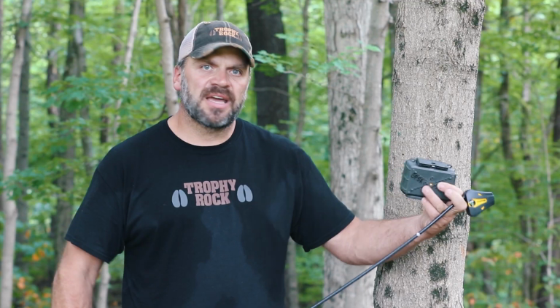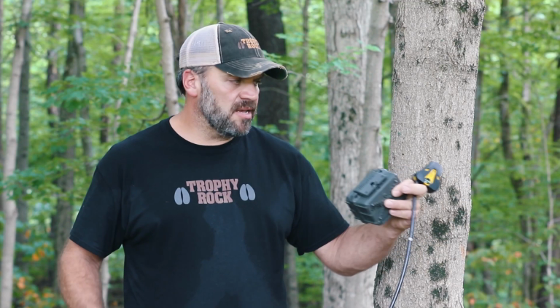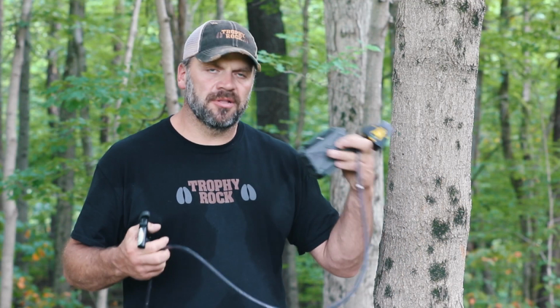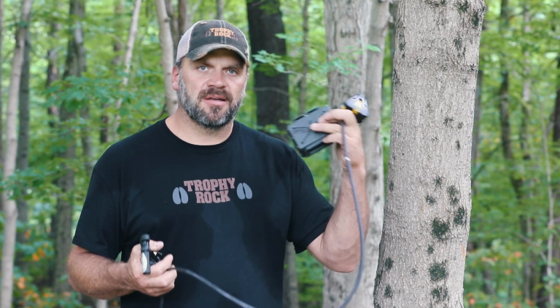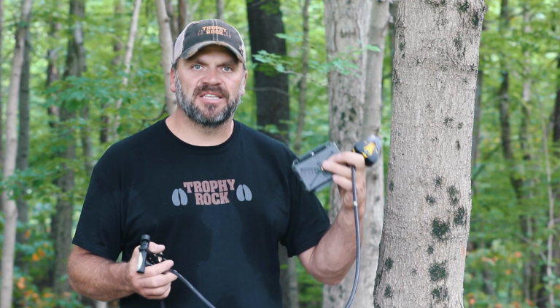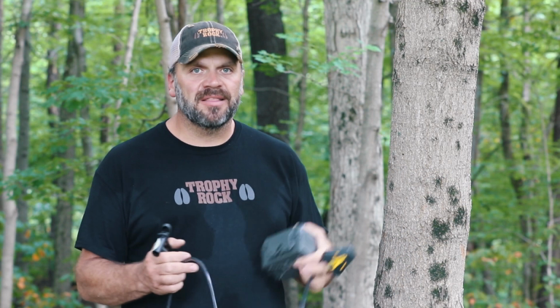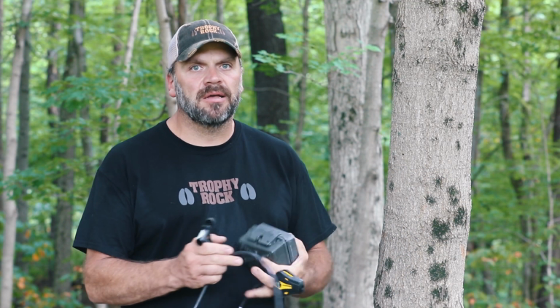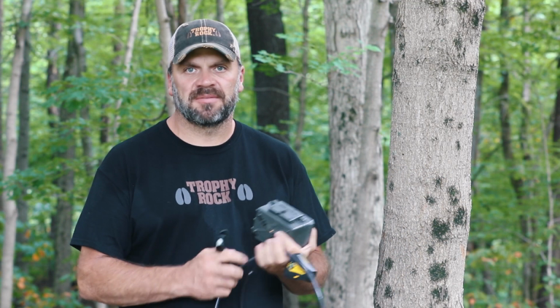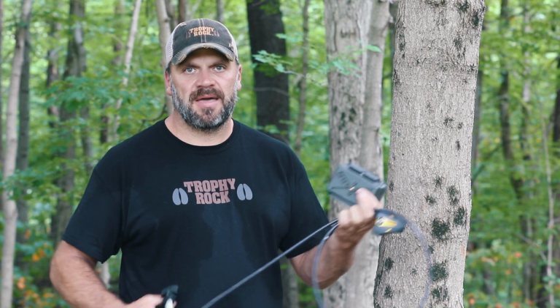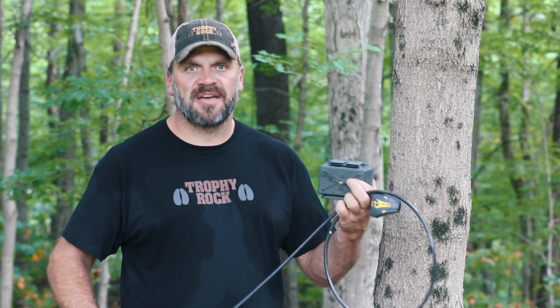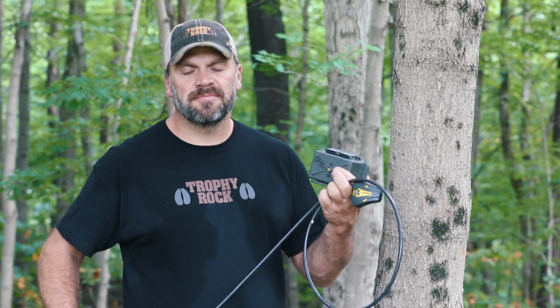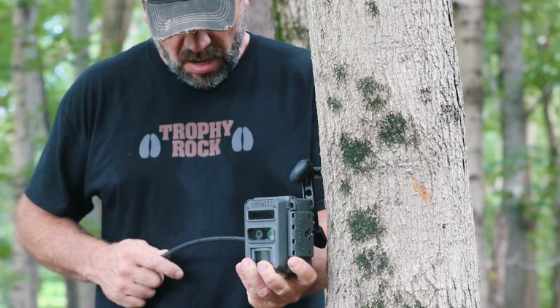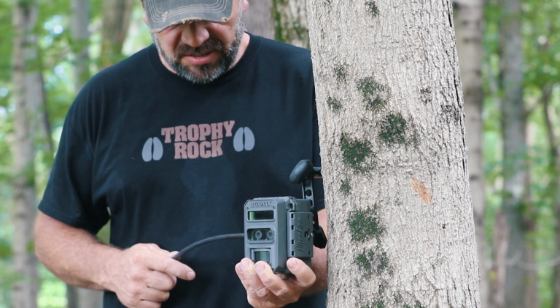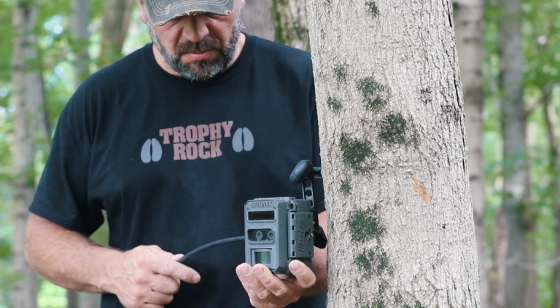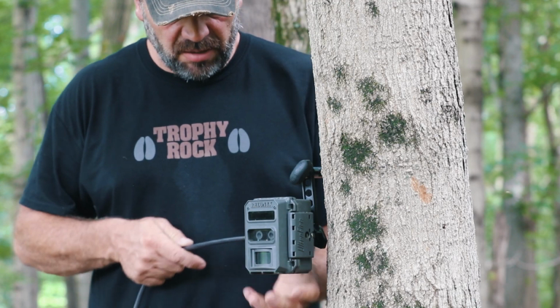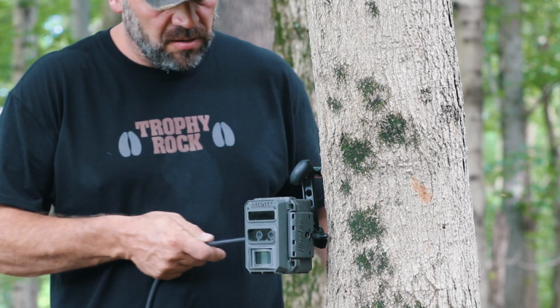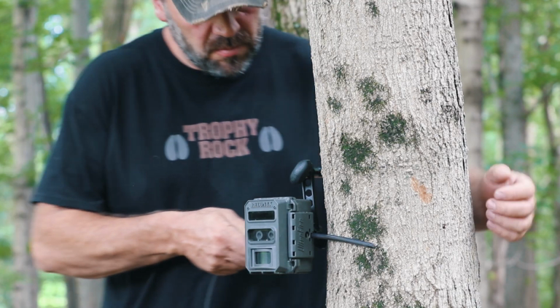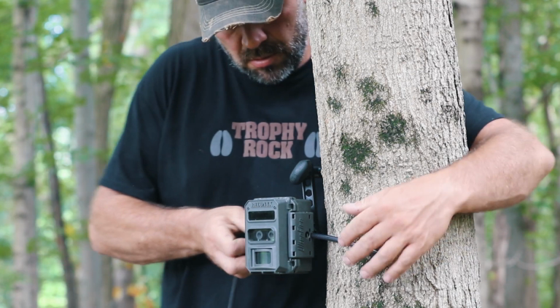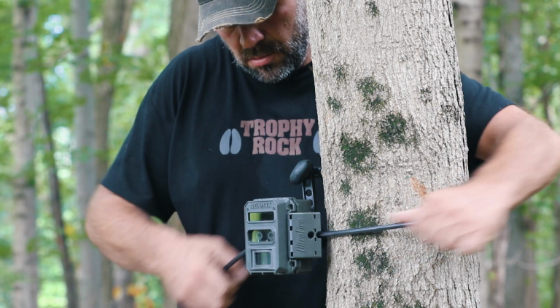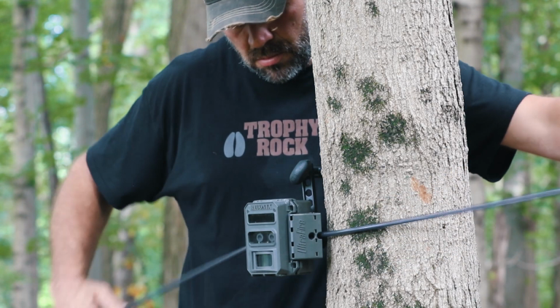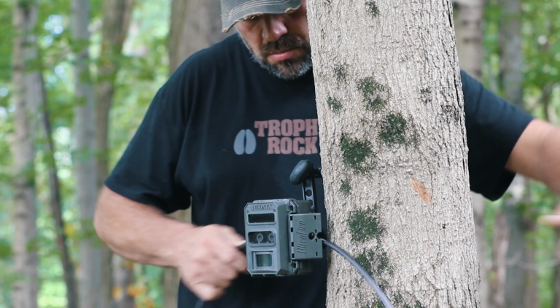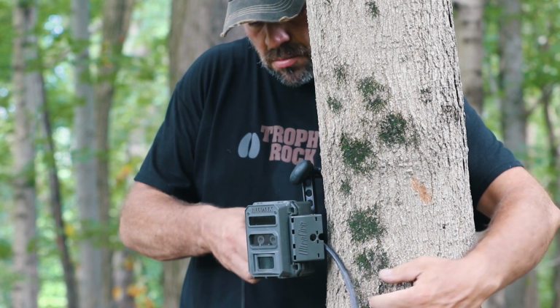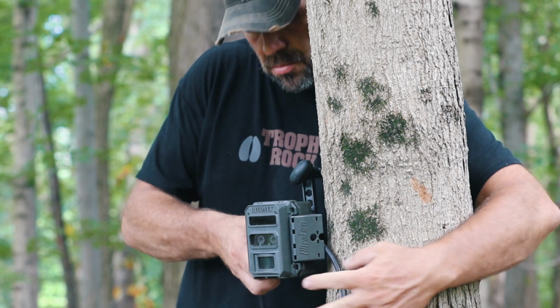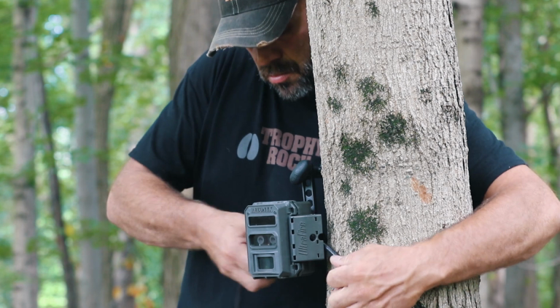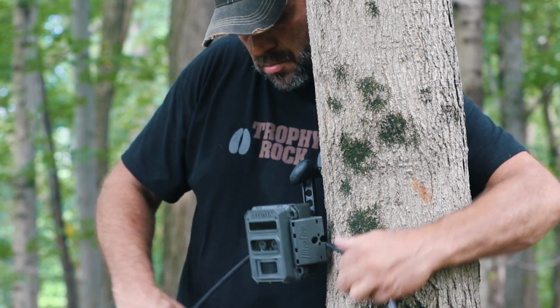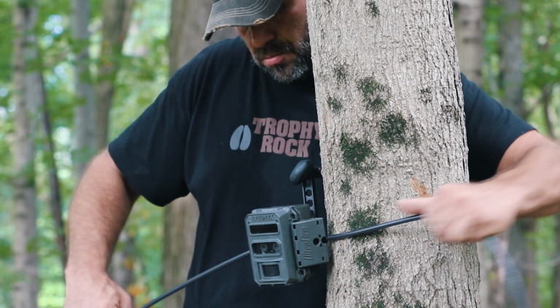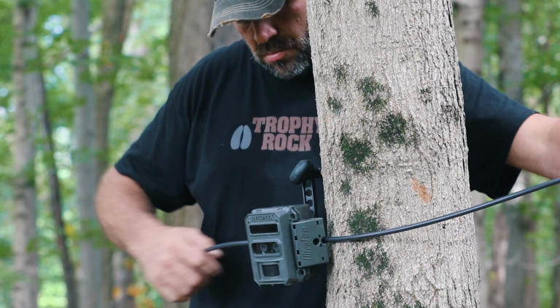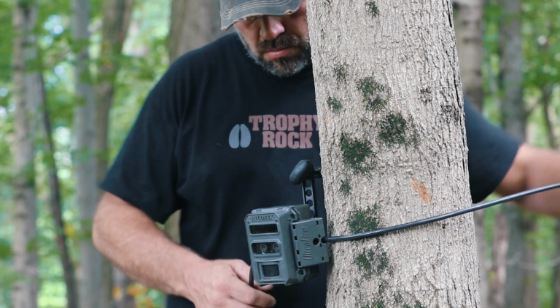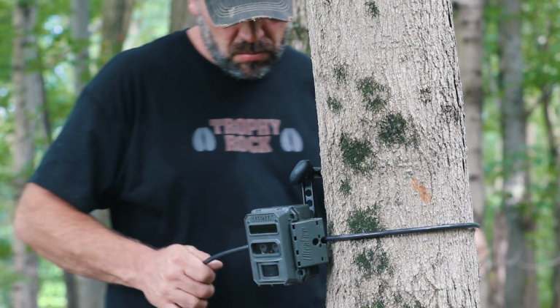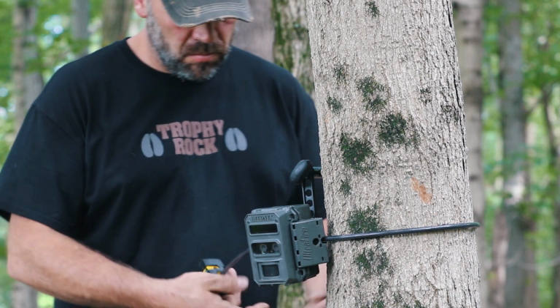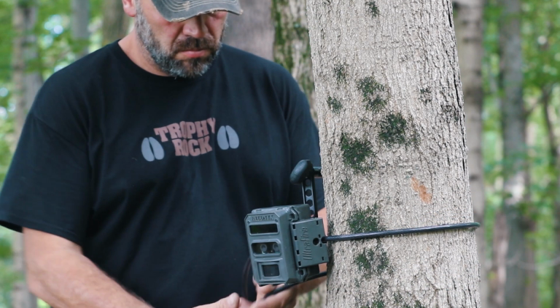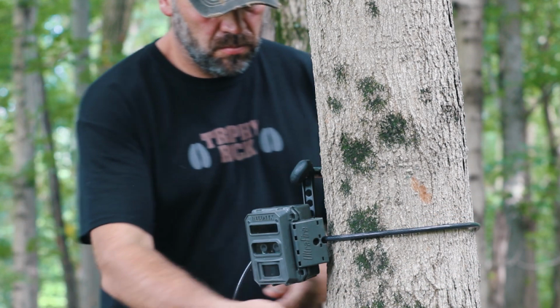Second is a good lock. I like these Python locks by Master. They're available just about anywhere and they secure your camera to the tree to protect against theft. Hopefully we don't have that, but sometimes you do.